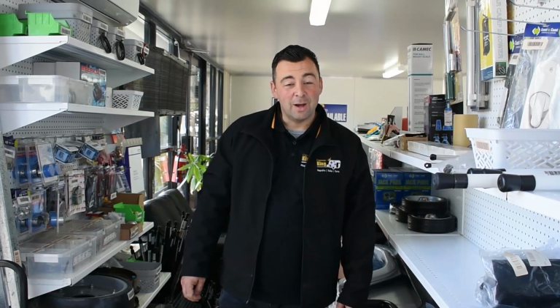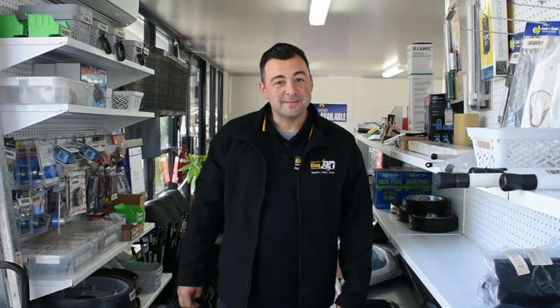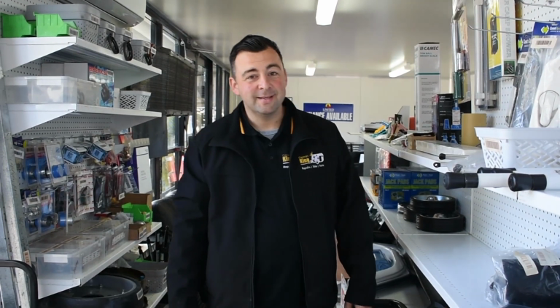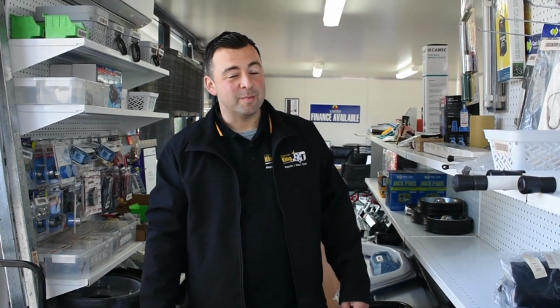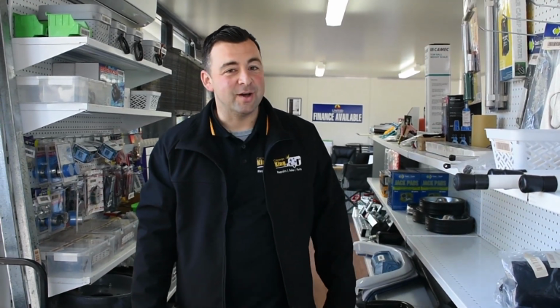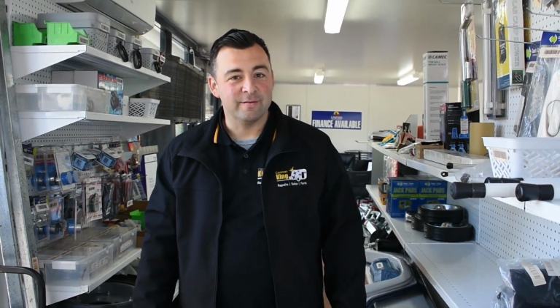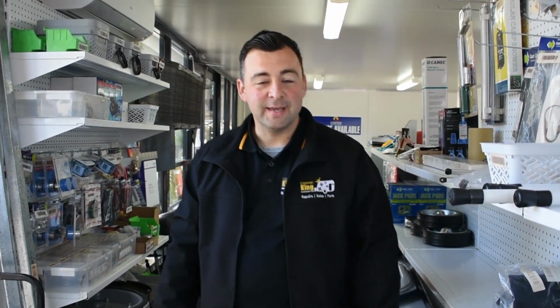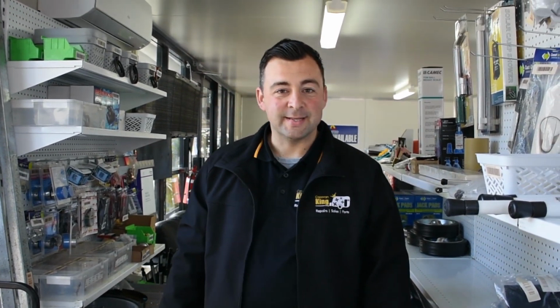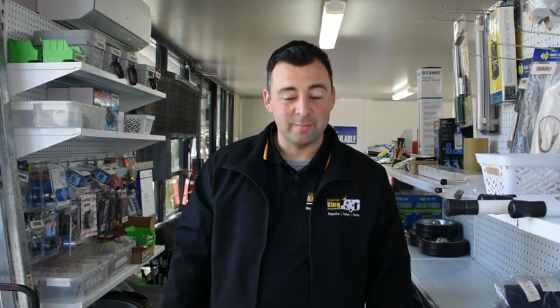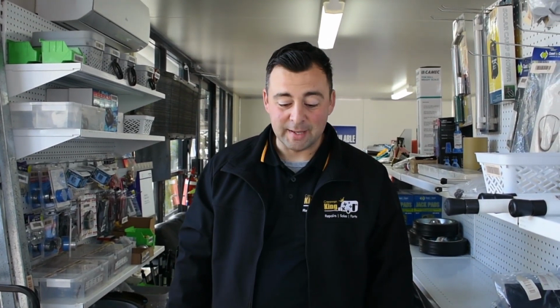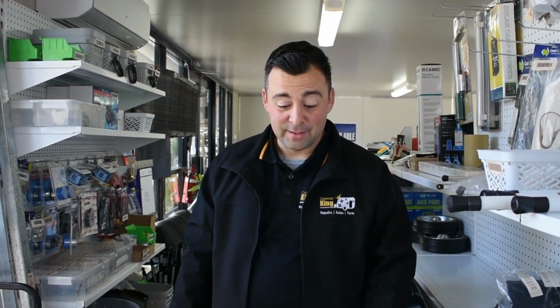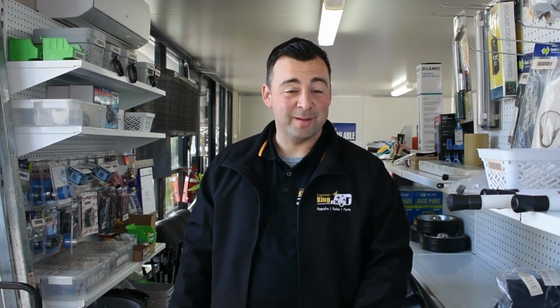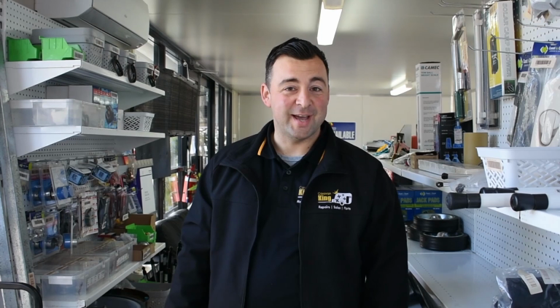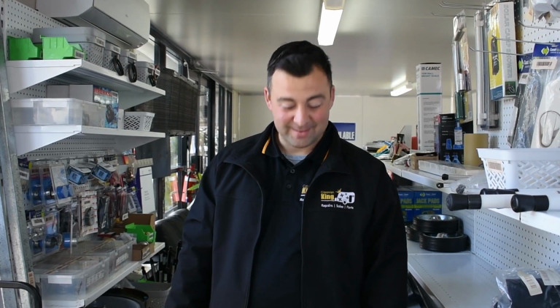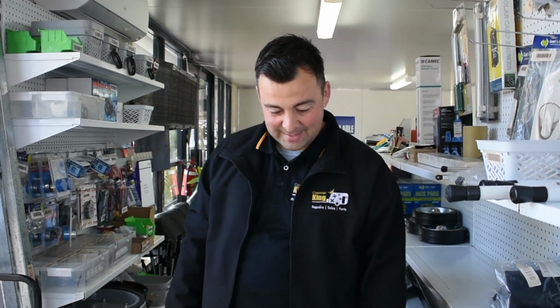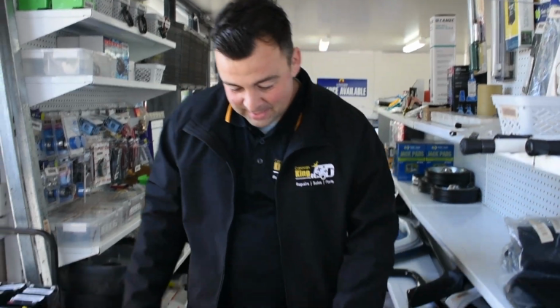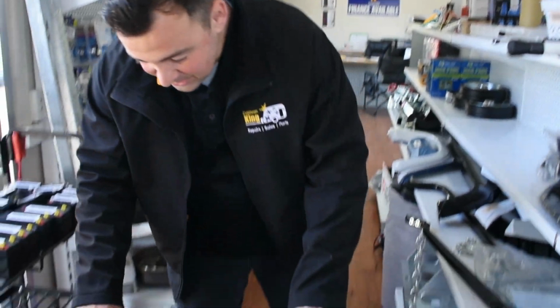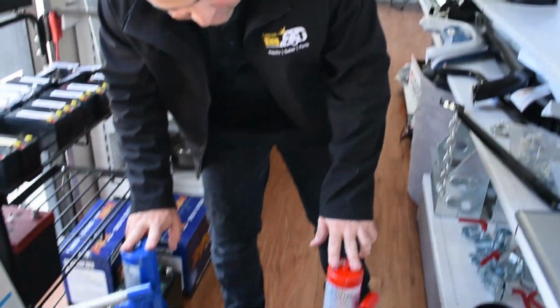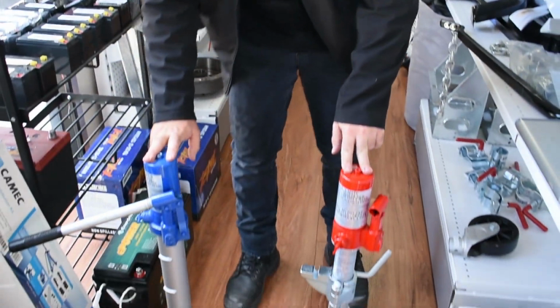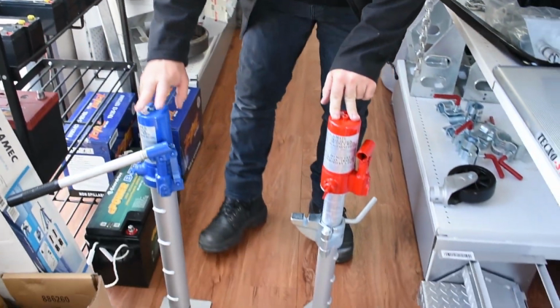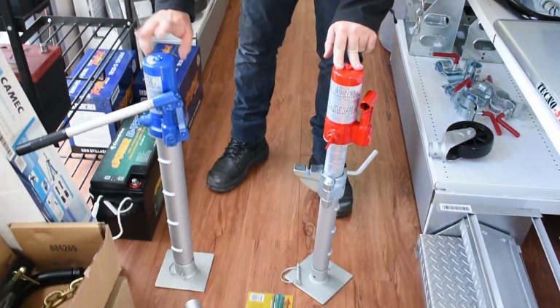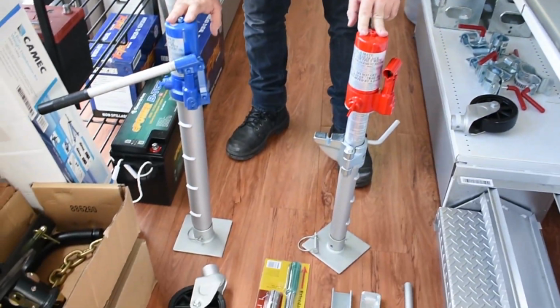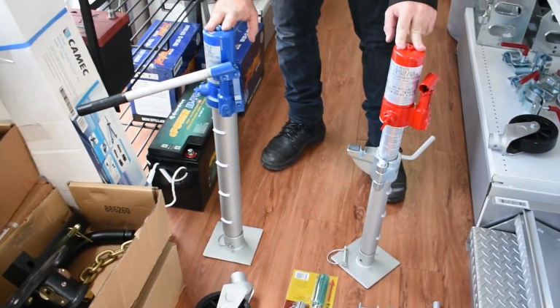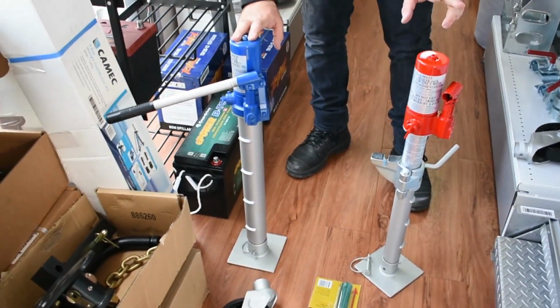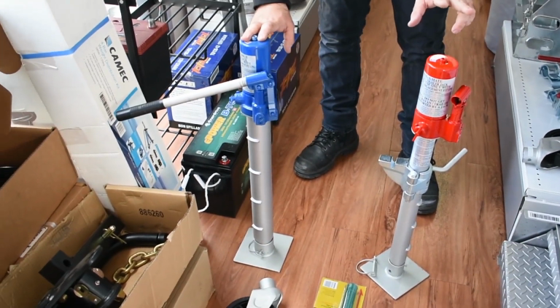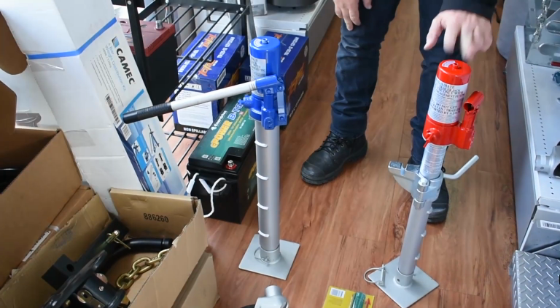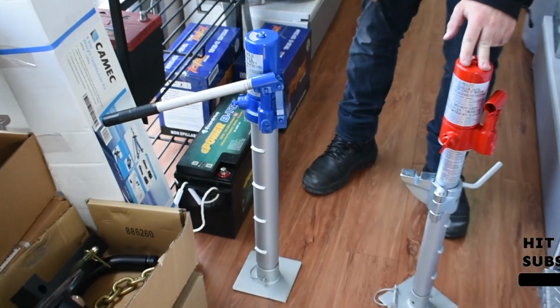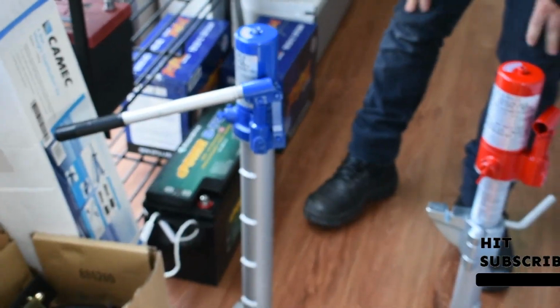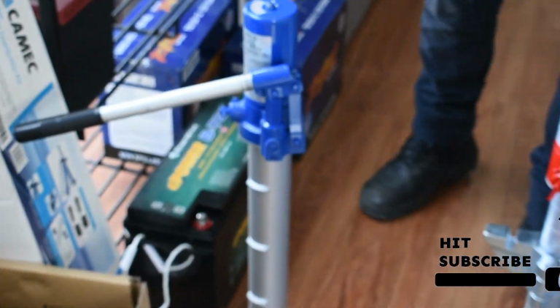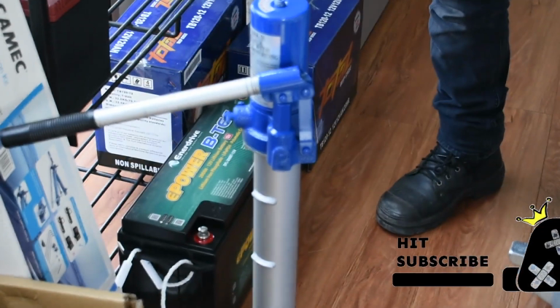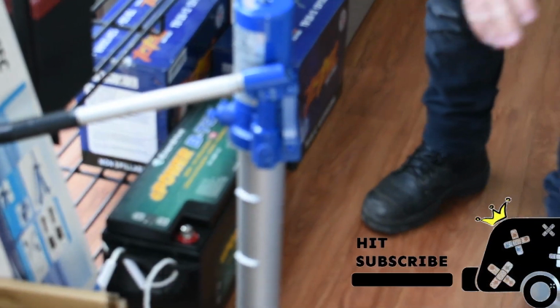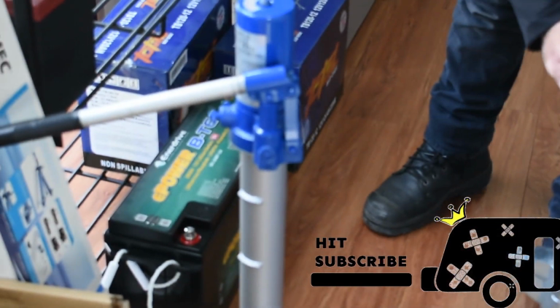Hi, my name's Steely. I'm the Parts Guy at Caravan King and today we're going to be looking at the Trailer Mate Jack. So these are the two you've got — this is the 1500 kilo and this is the 1000 kilo, your one ton jack.